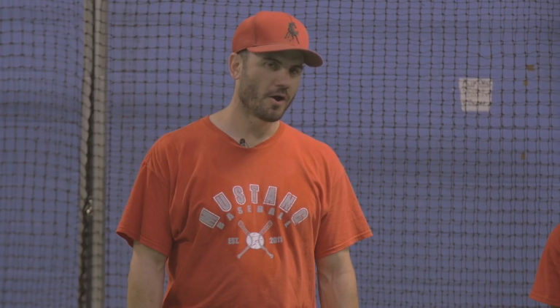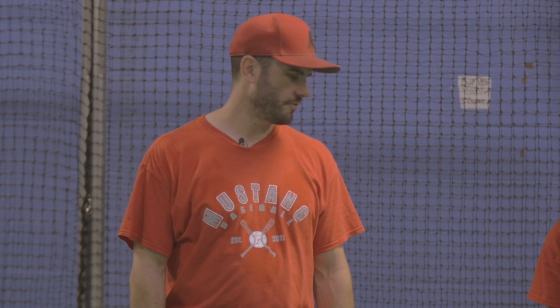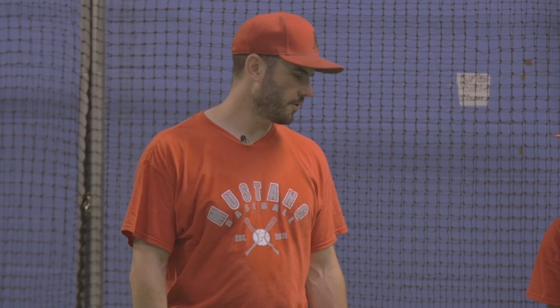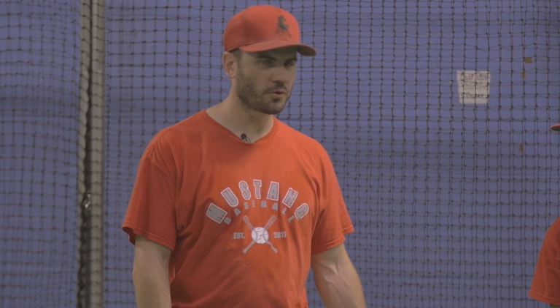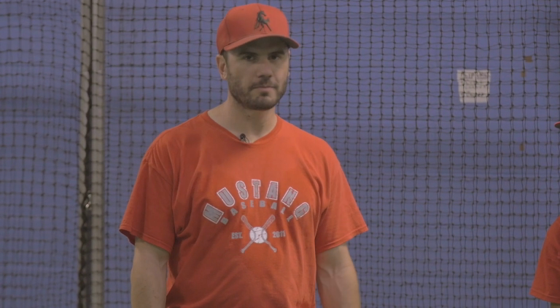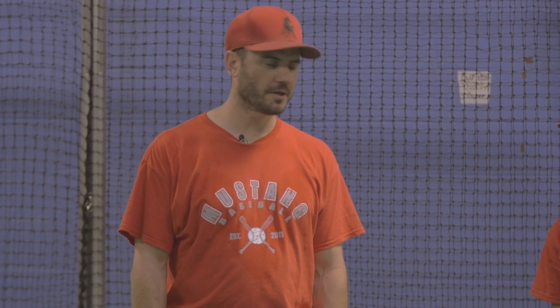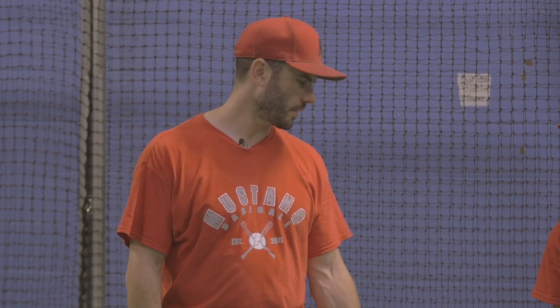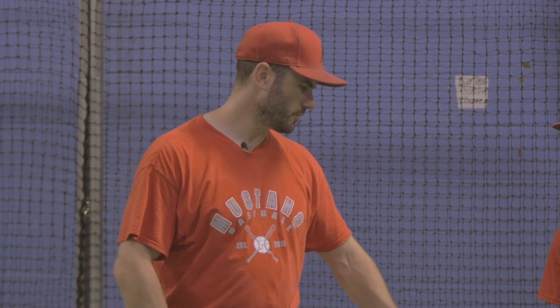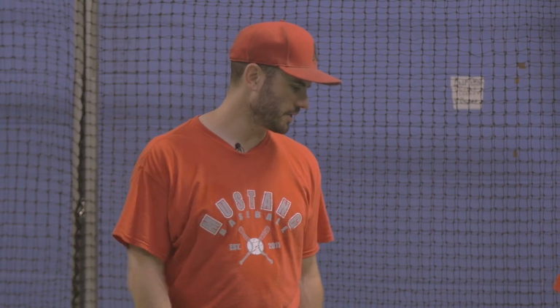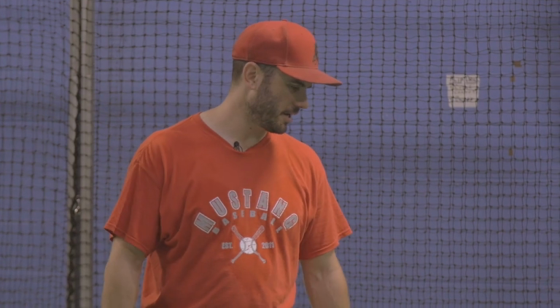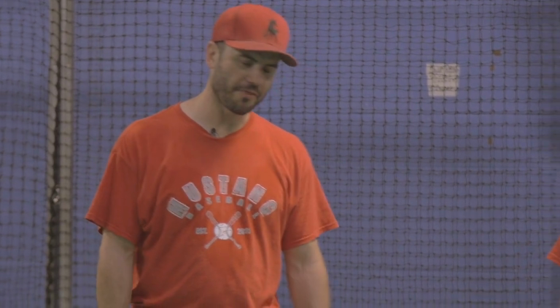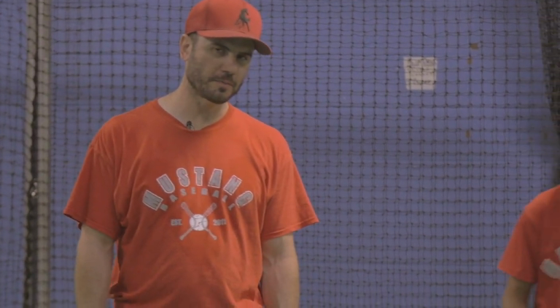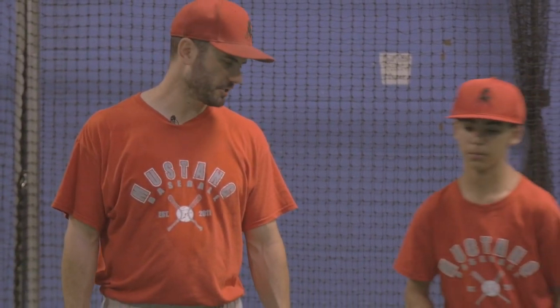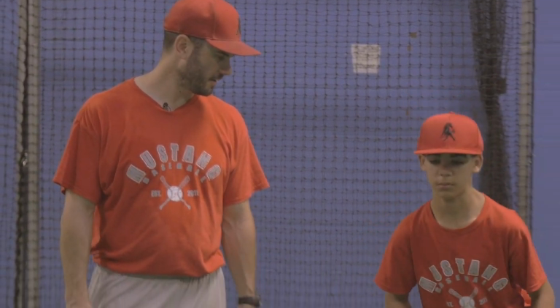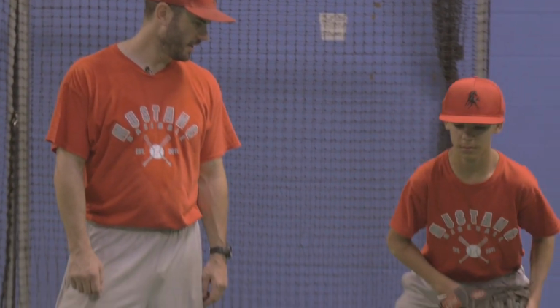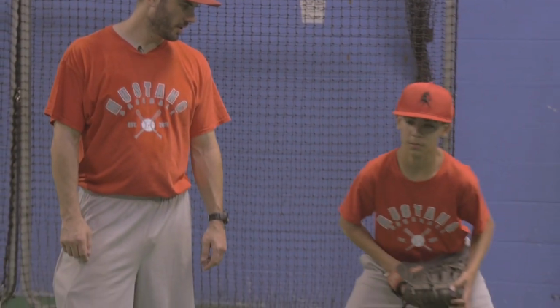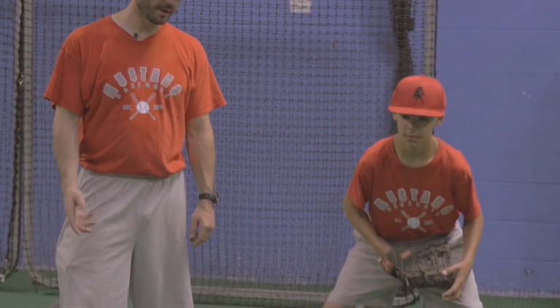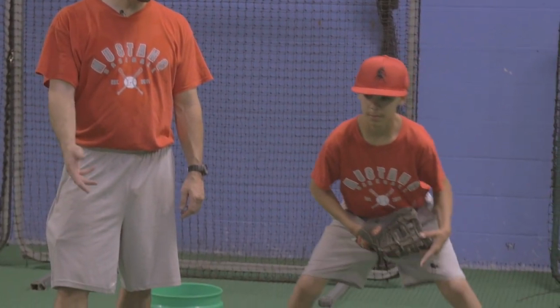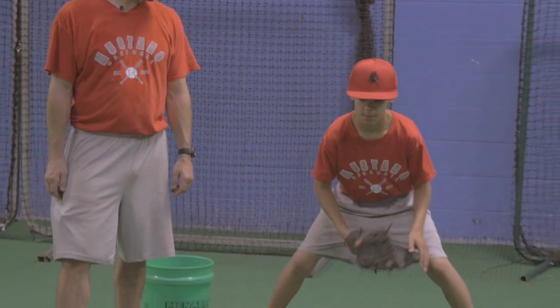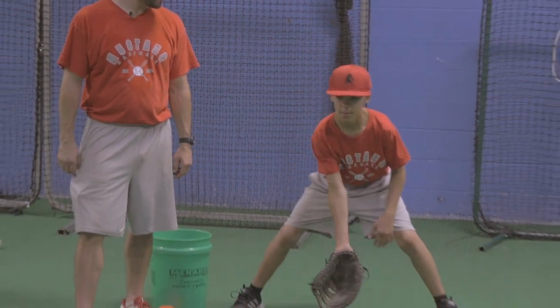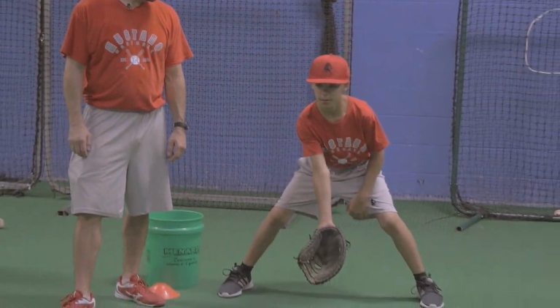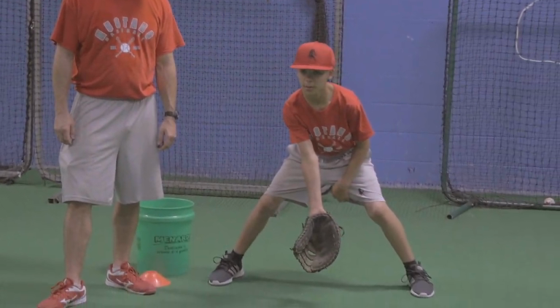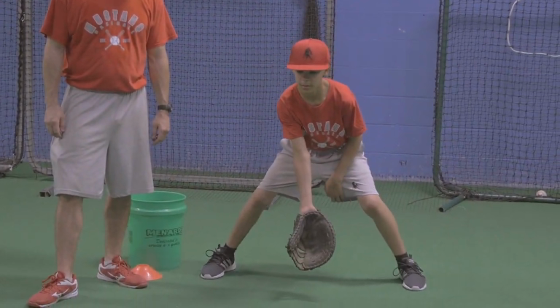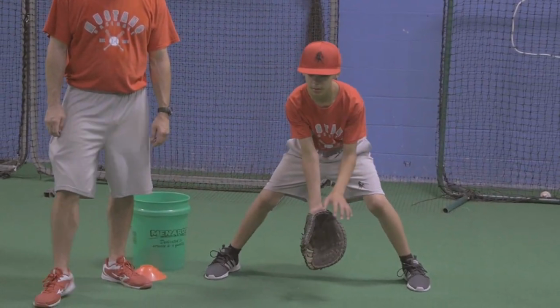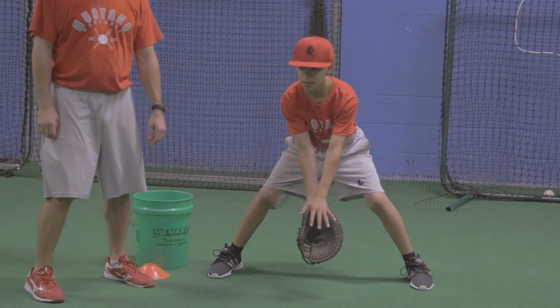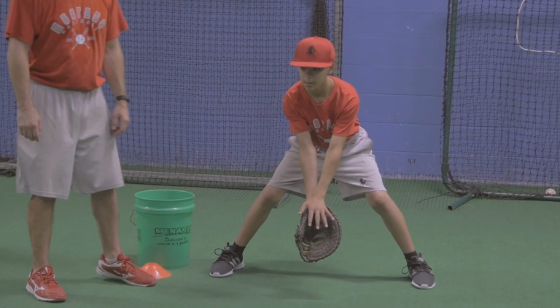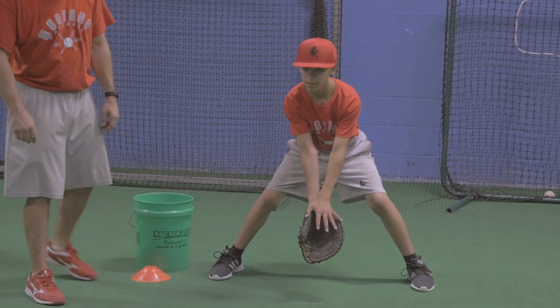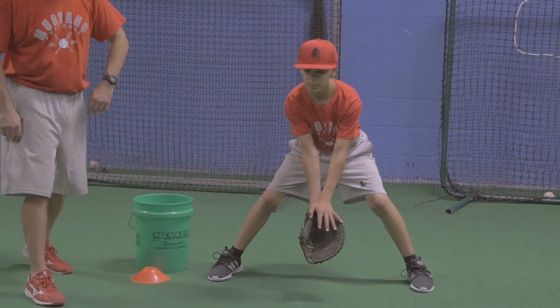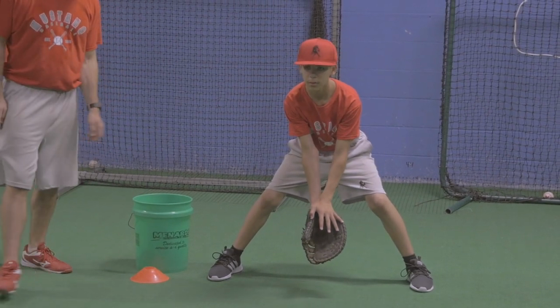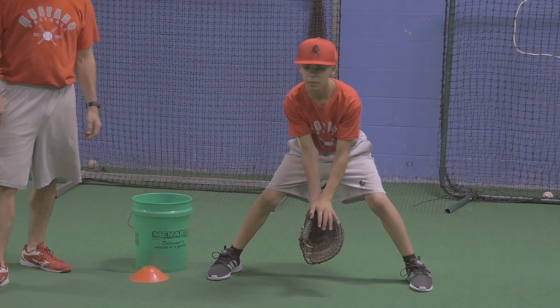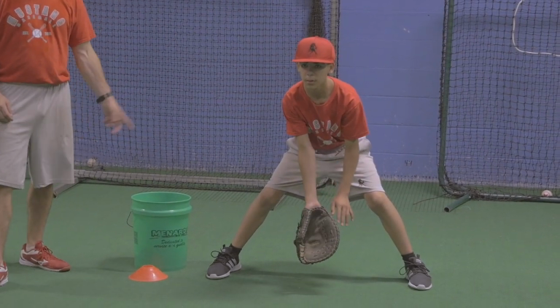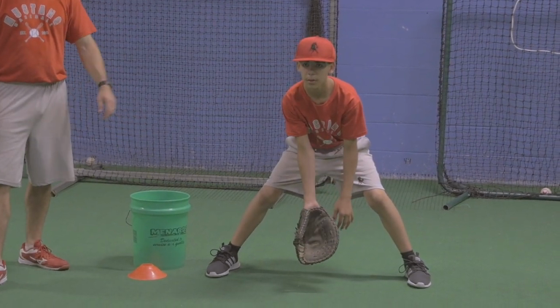All right, third short hop drill. Tony's going to get in an athletic position, get that glove out, and we're just using two hands now, so last round. Go ahead, Jack.